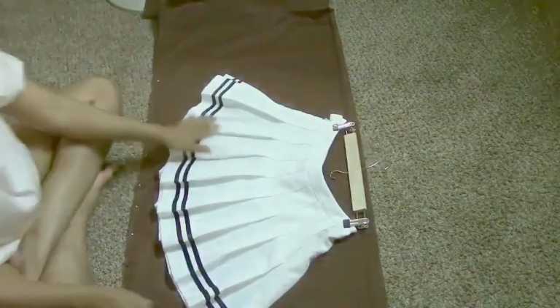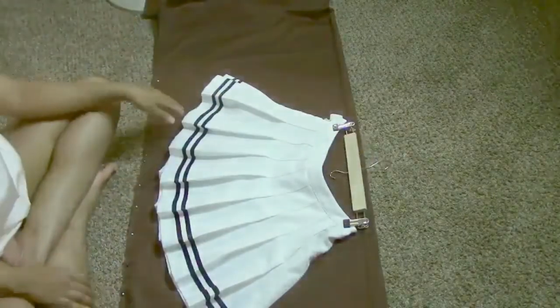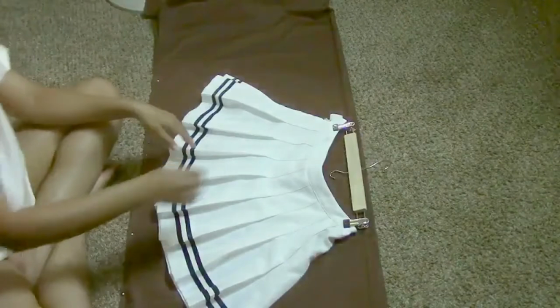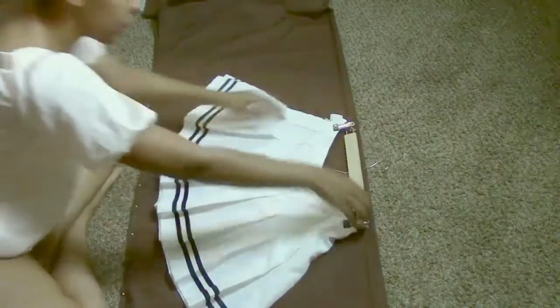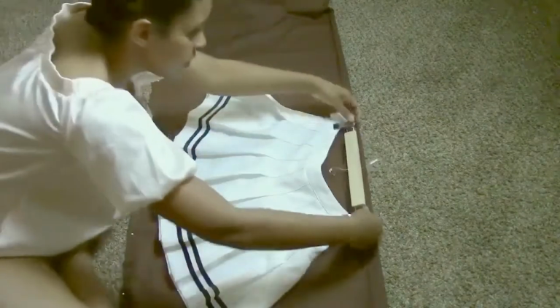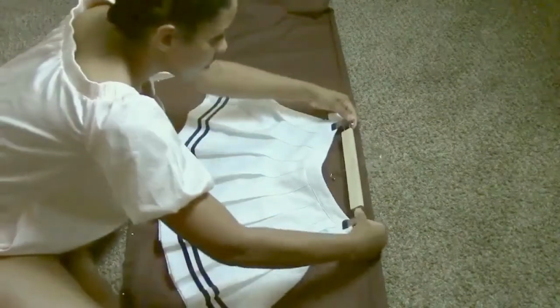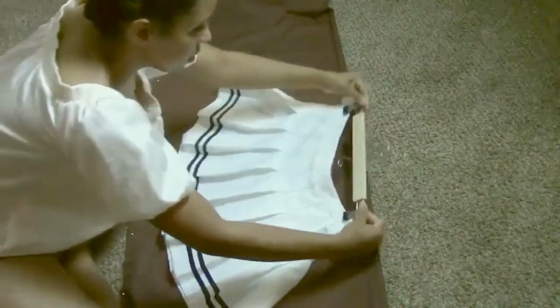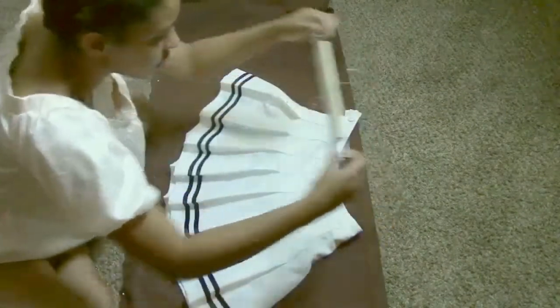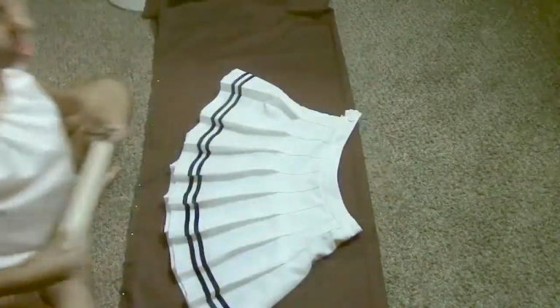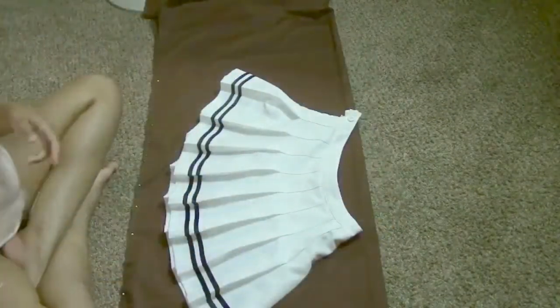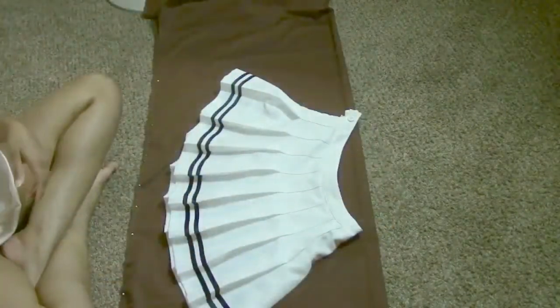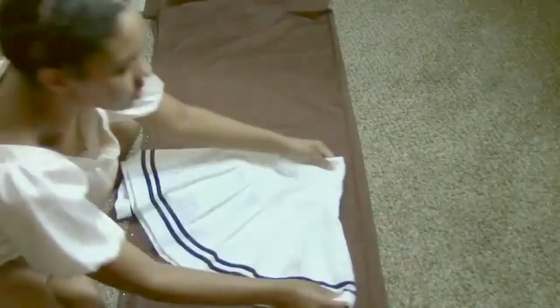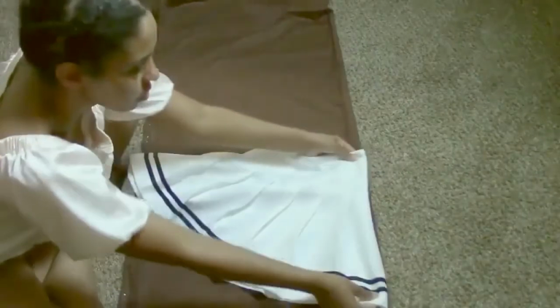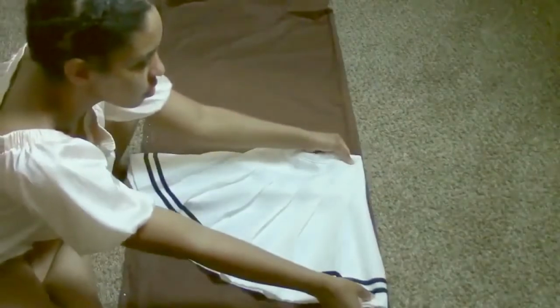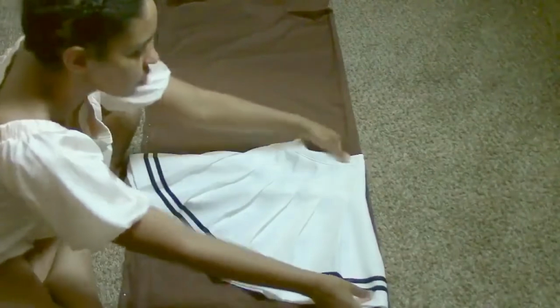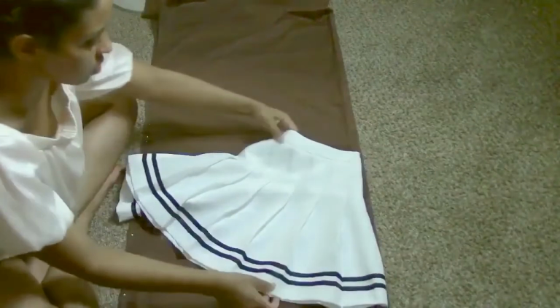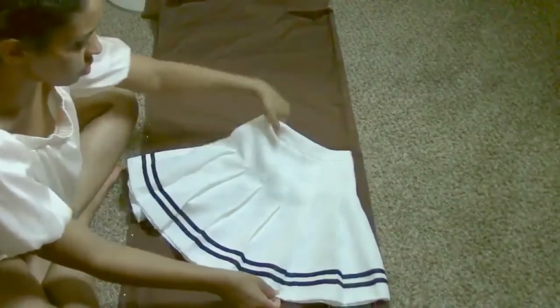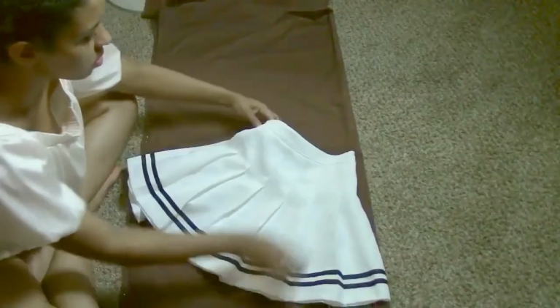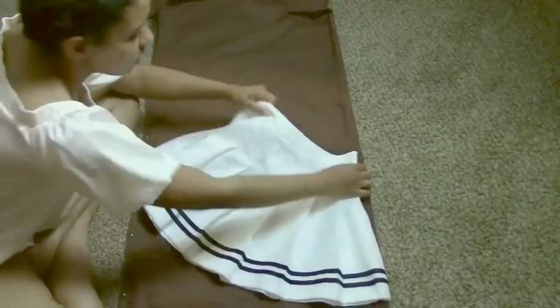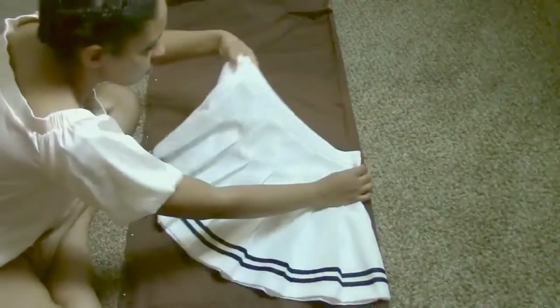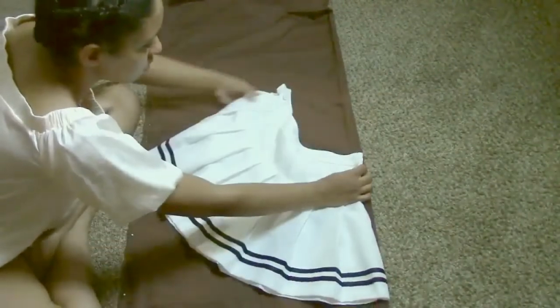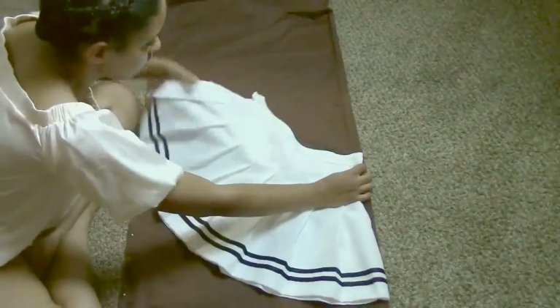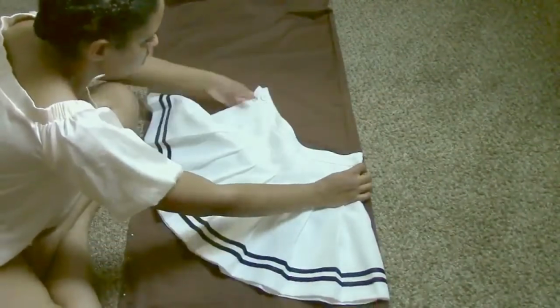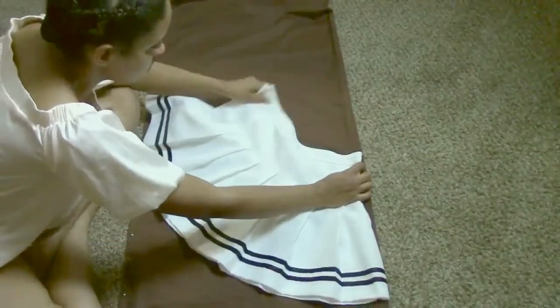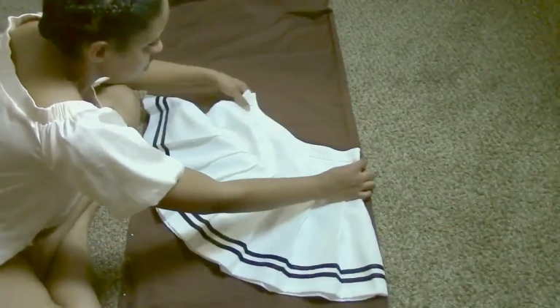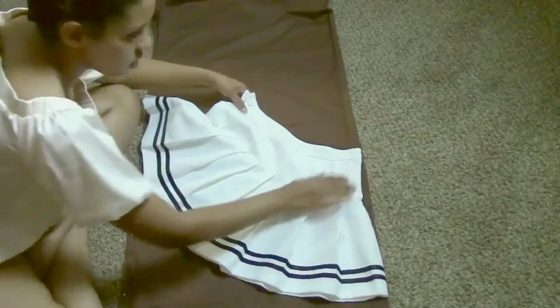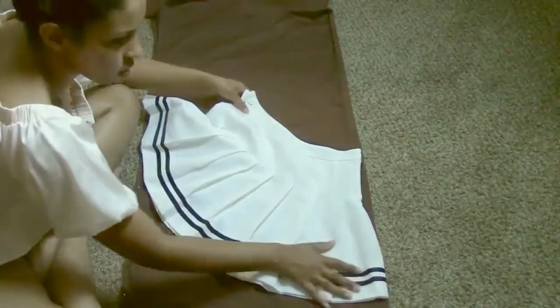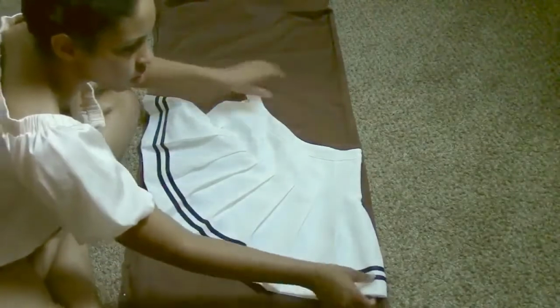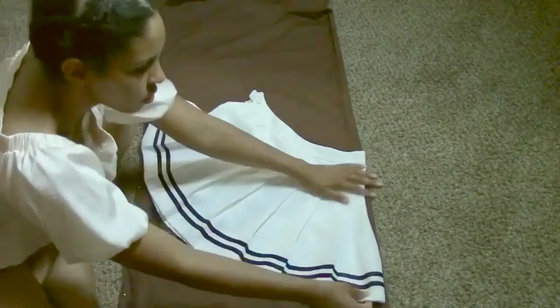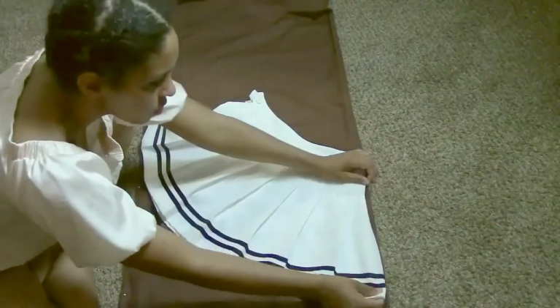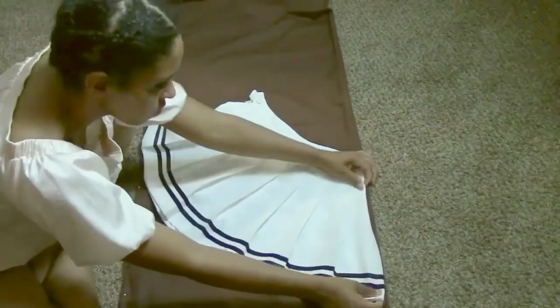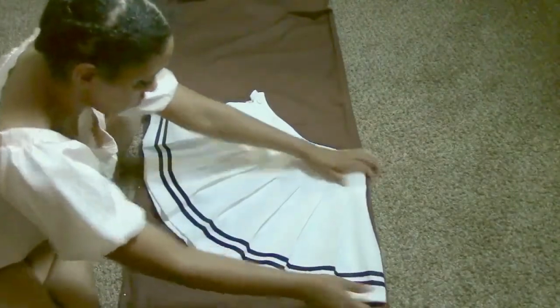Do not worry — I will add a circle skirt video tutorial into the description so that you guys have a general gist, because I messed up mine. So don't do what I did; just follow the video I've inserted in the description and it'll guide you through that part.